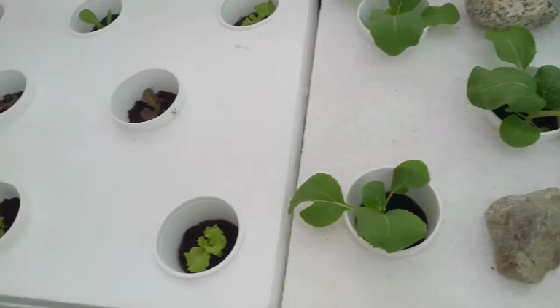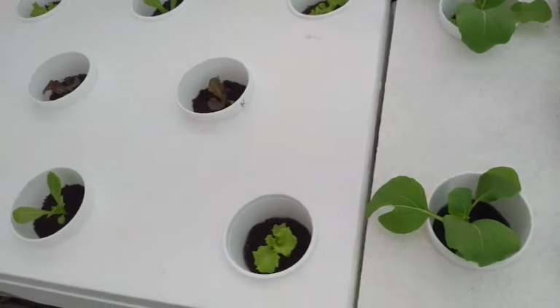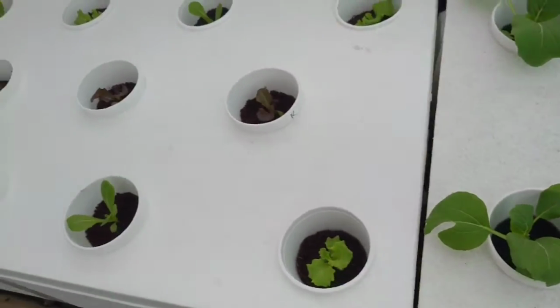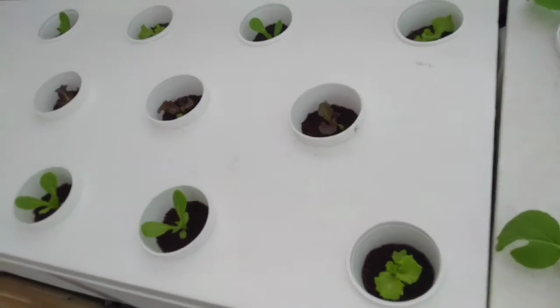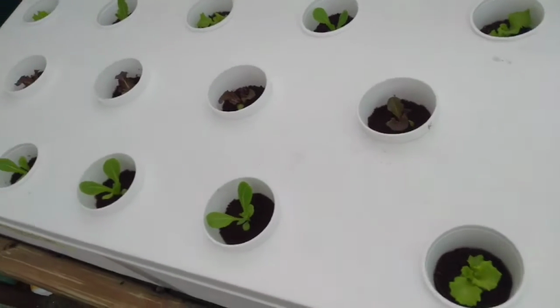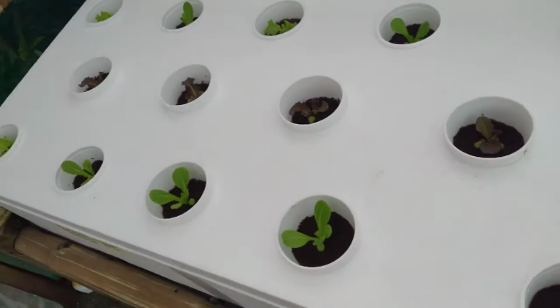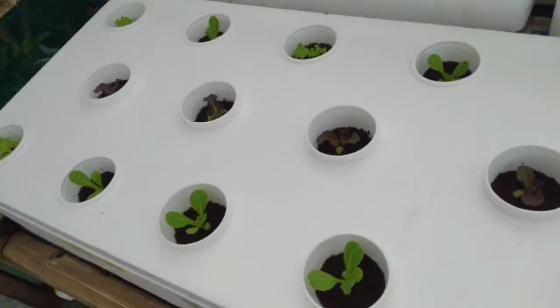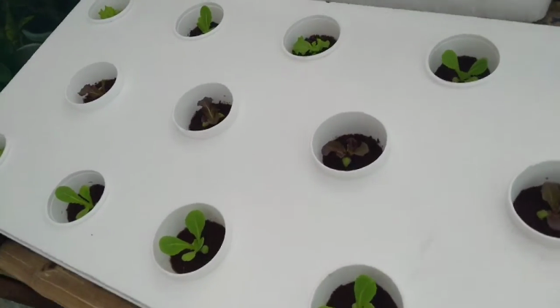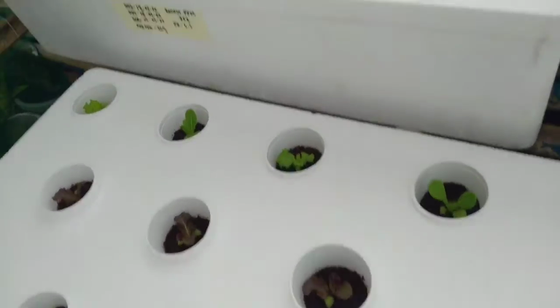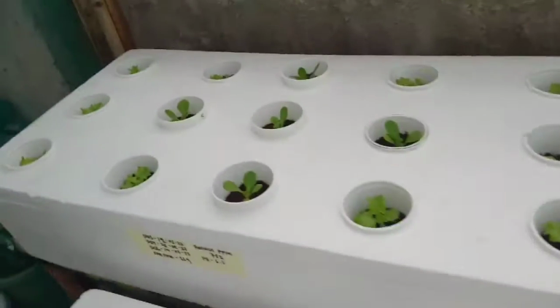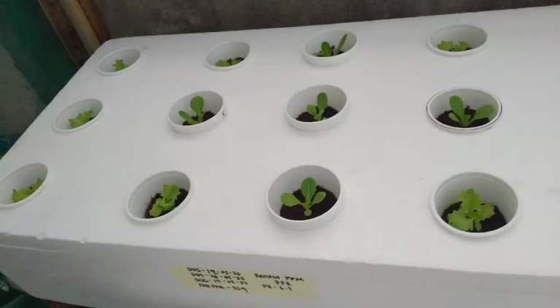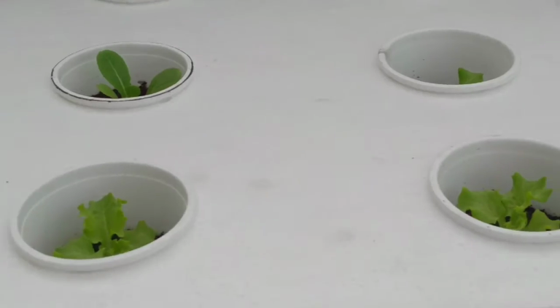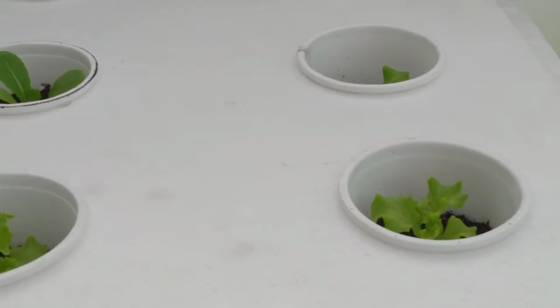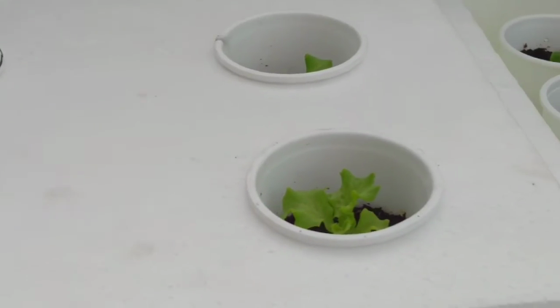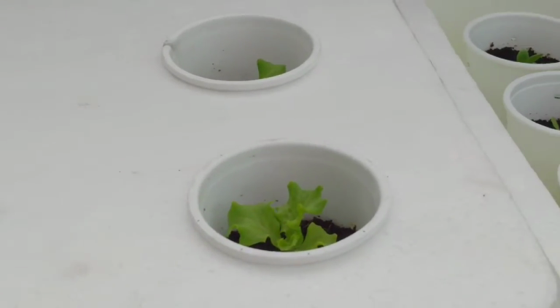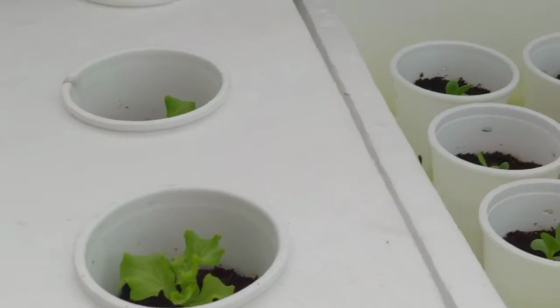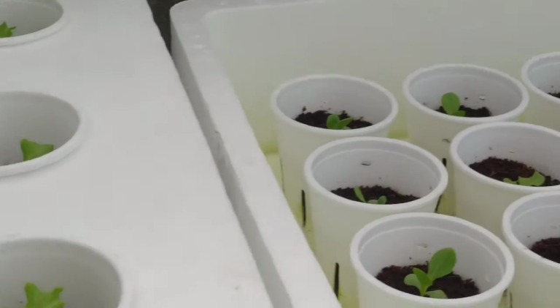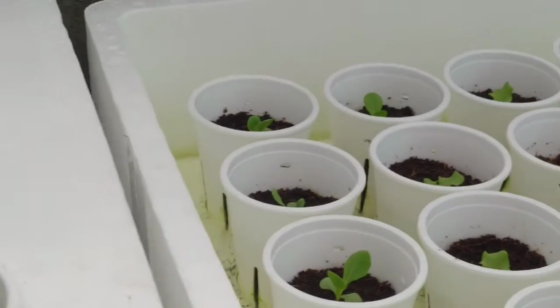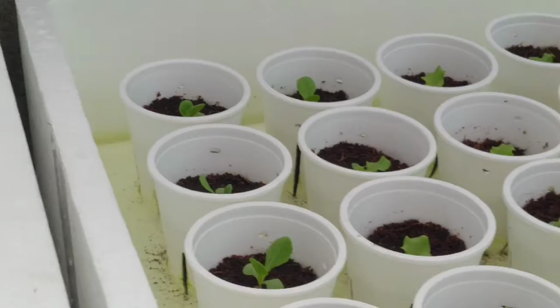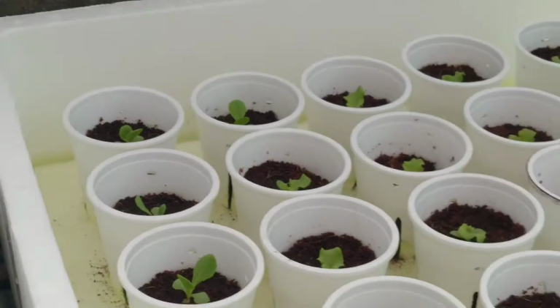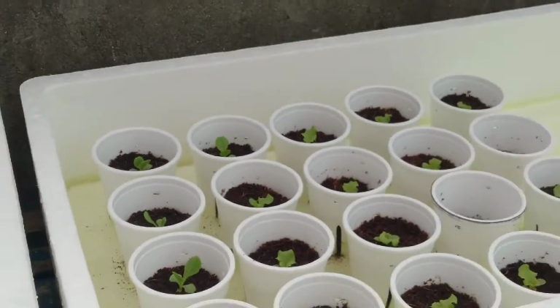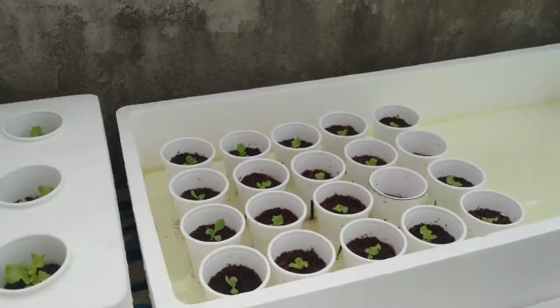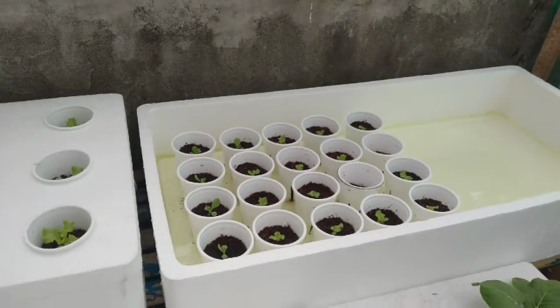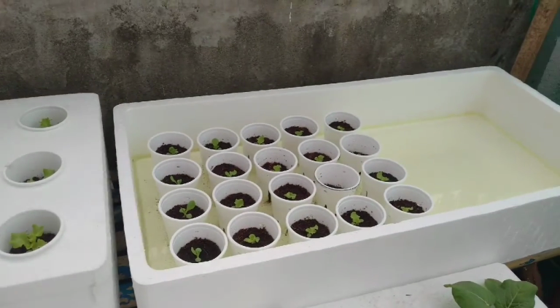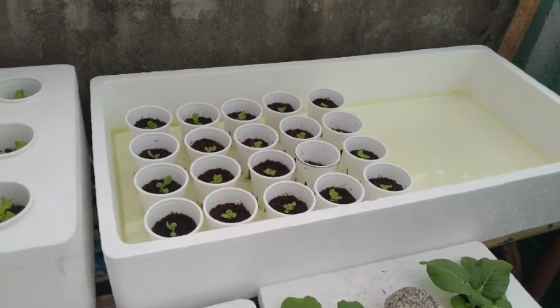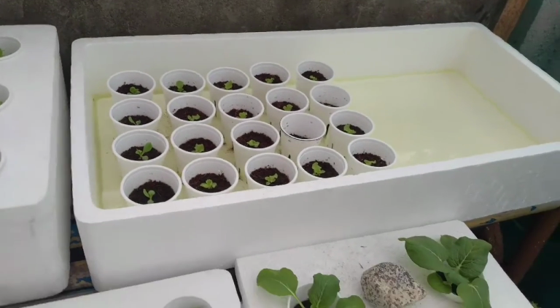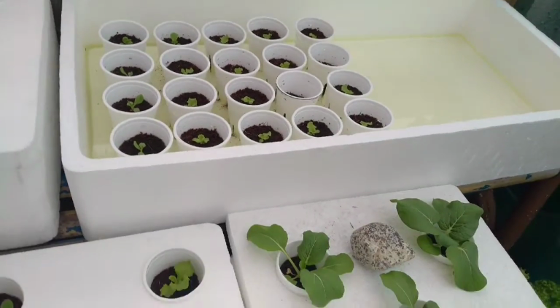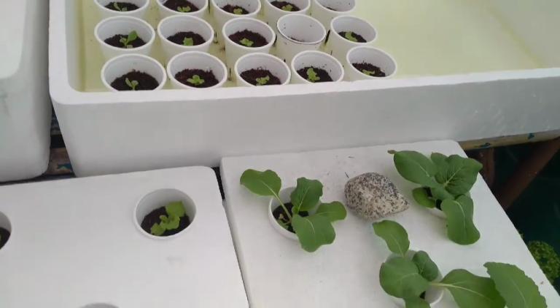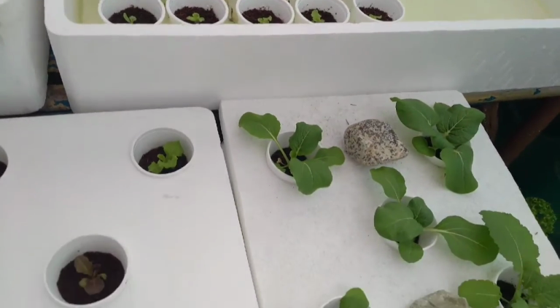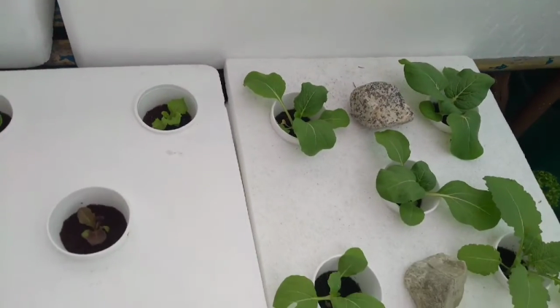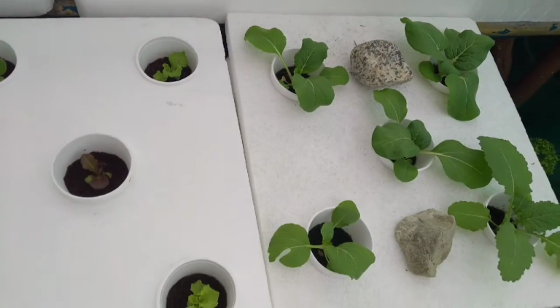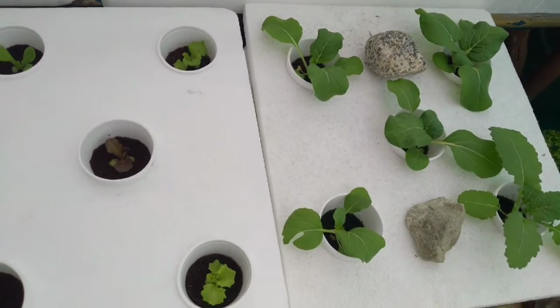With the right construction plan and the crop selection, you can grow all year long. In building a greenhouse, you might want to consider some factors first before proceeding to the actual construction.